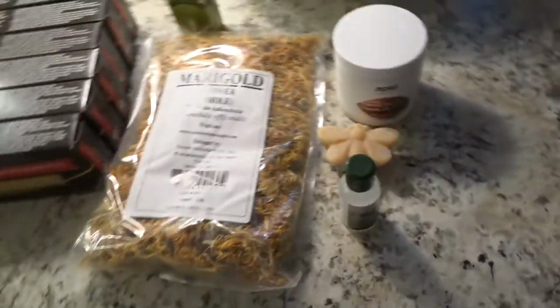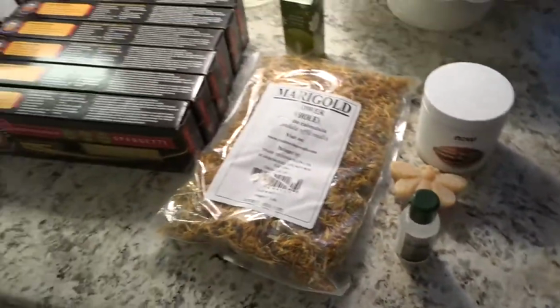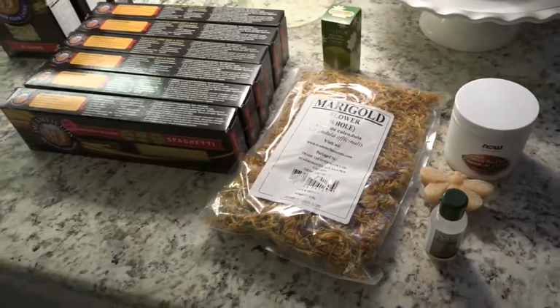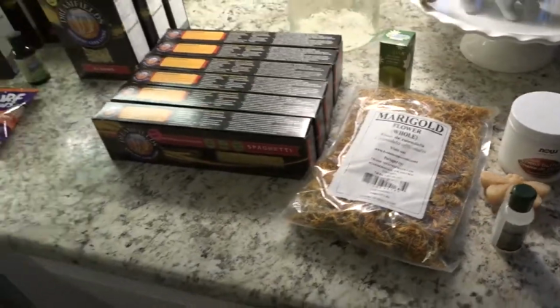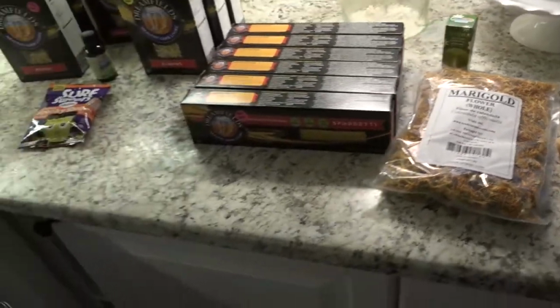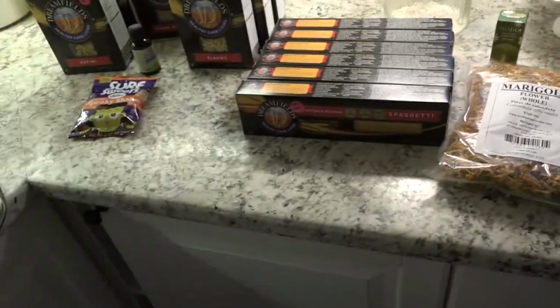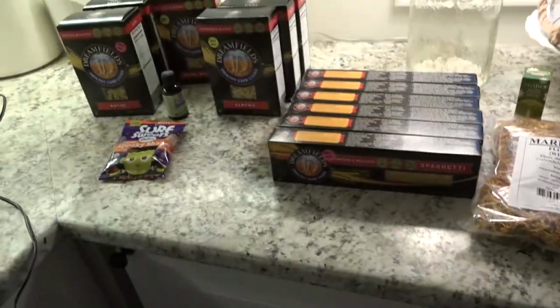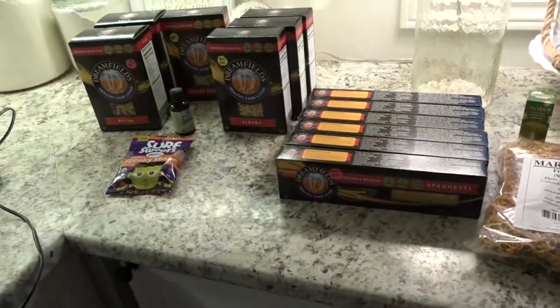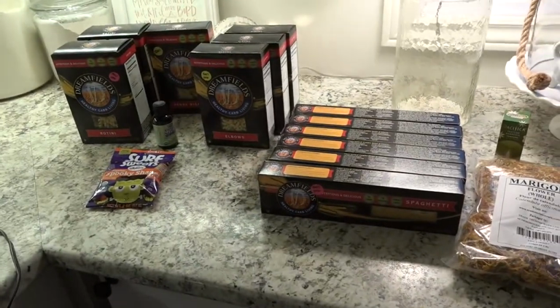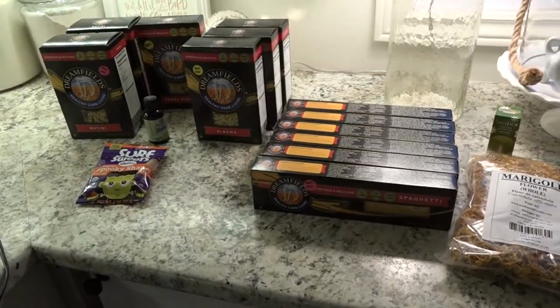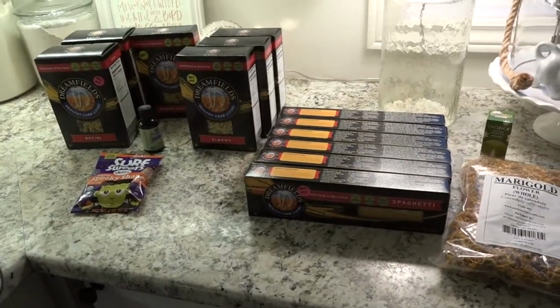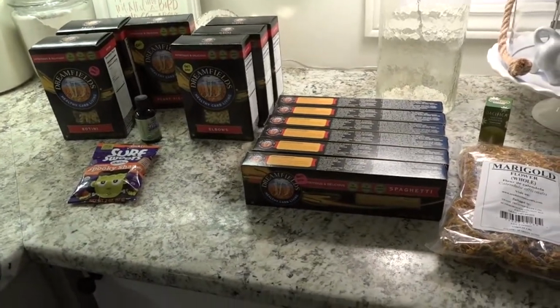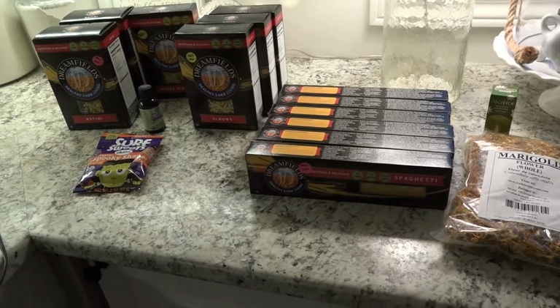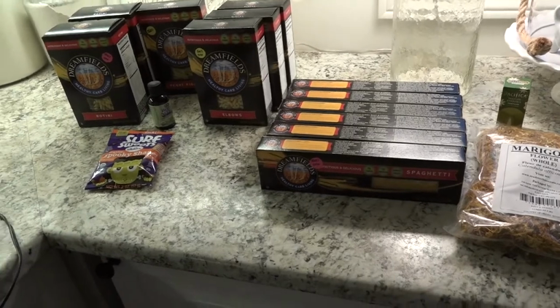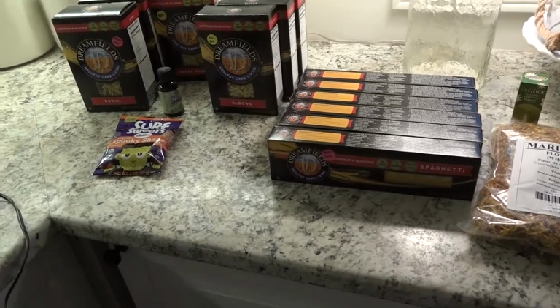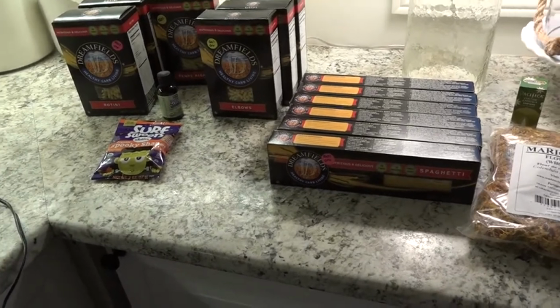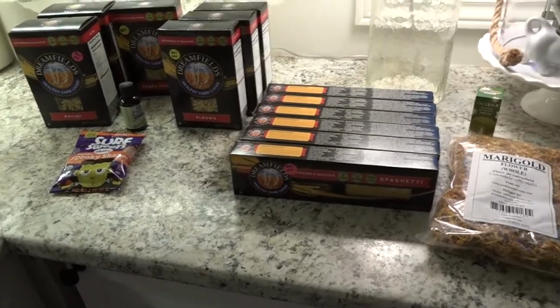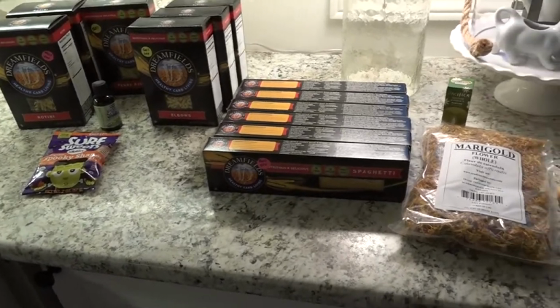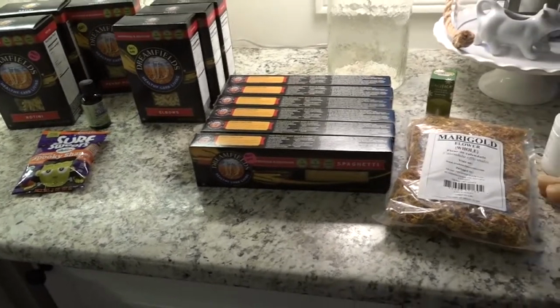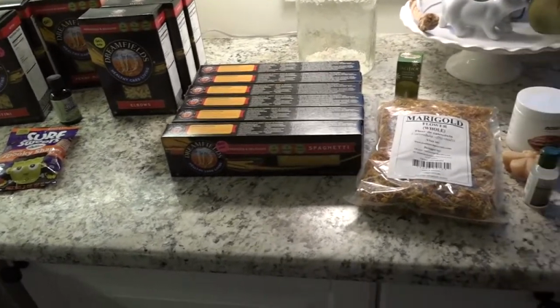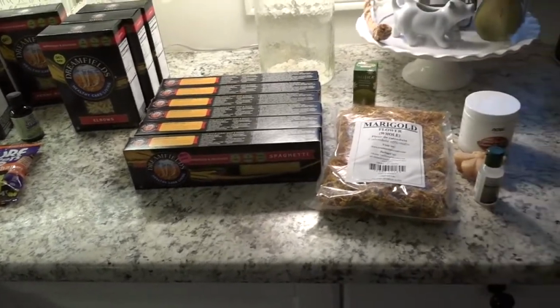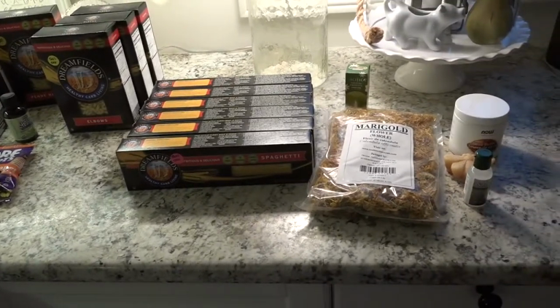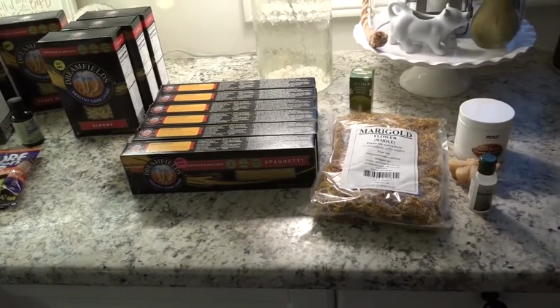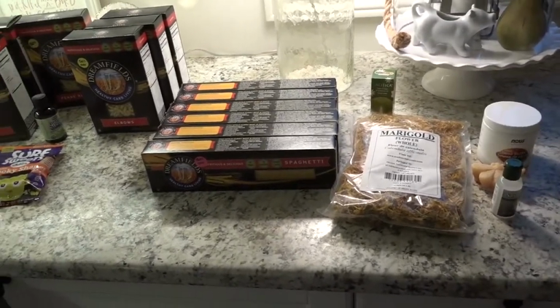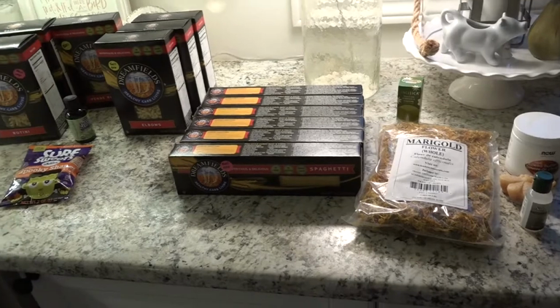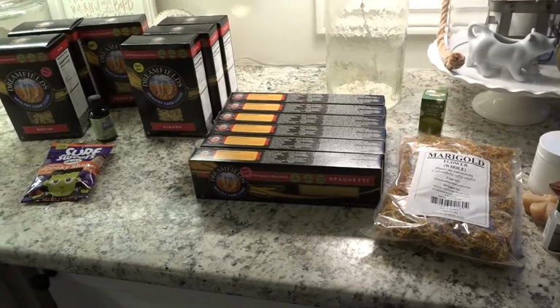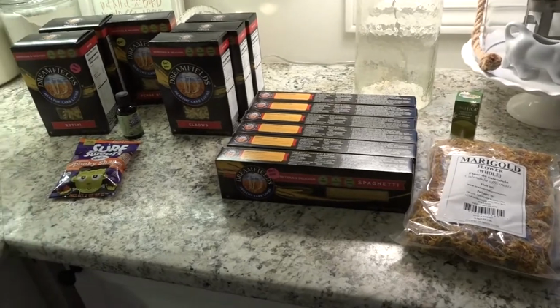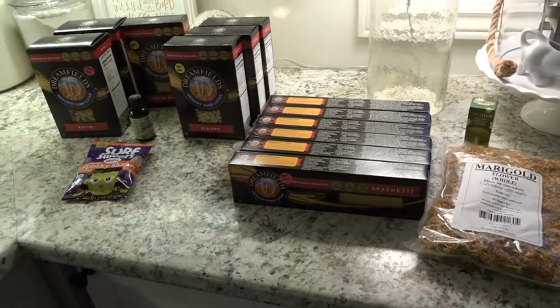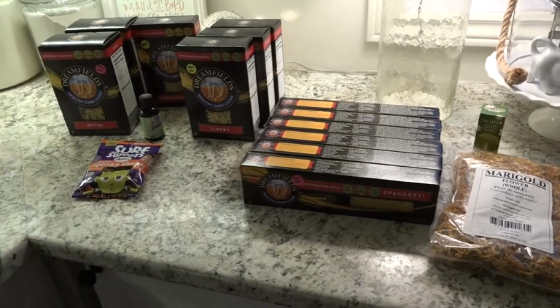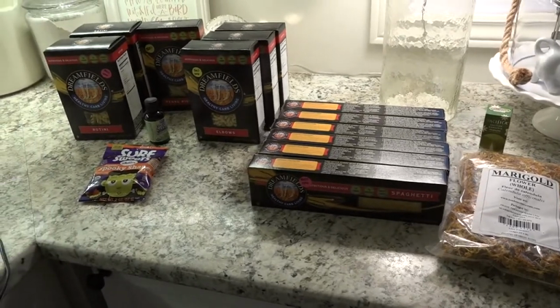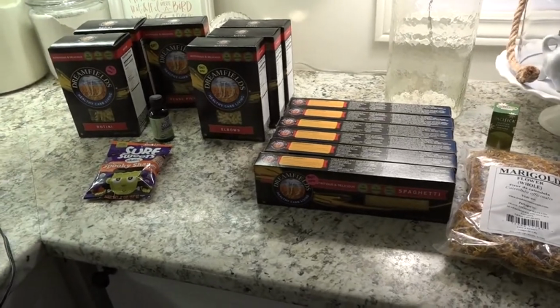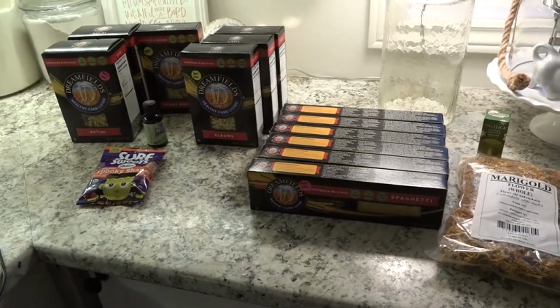Anyway, that's my quick little haul from the health food store. My dog is barking — she's ready to eat — so it's time to say goodbye. Hope you guys have a good night and I will talk to you later, bye!